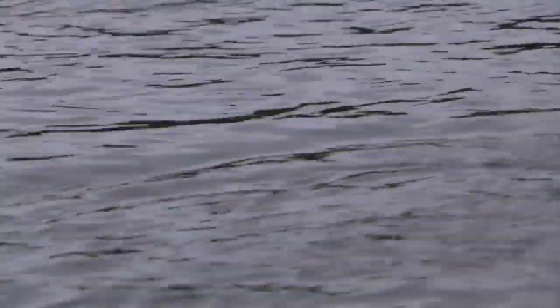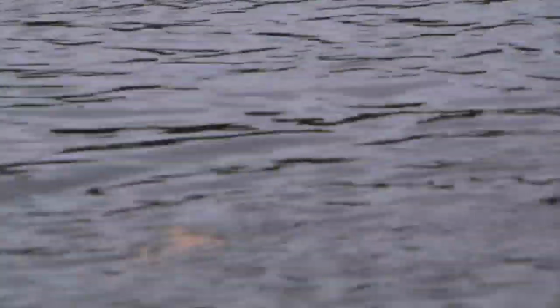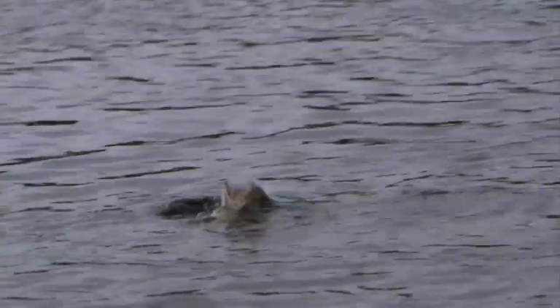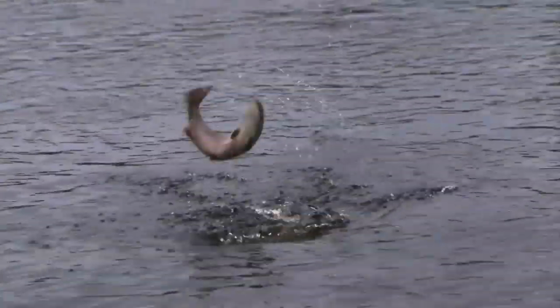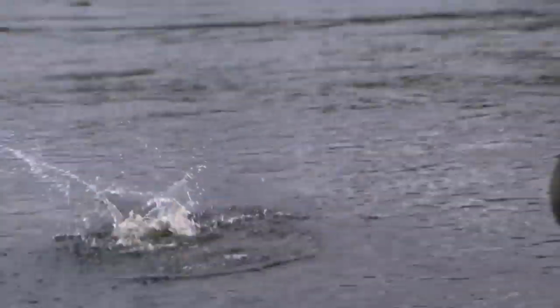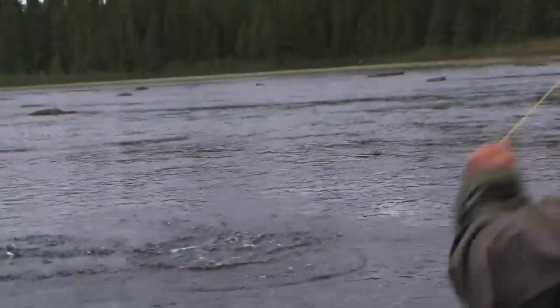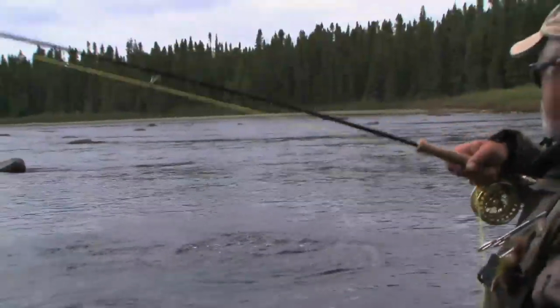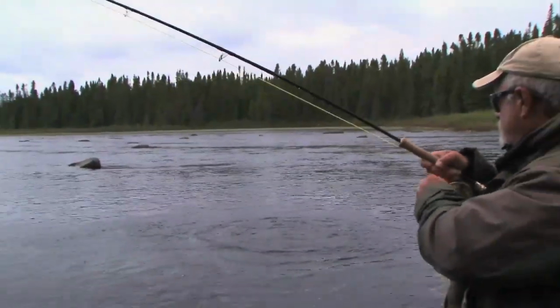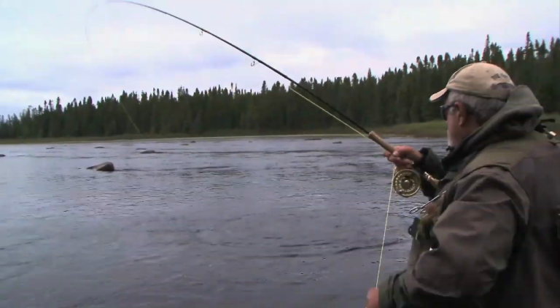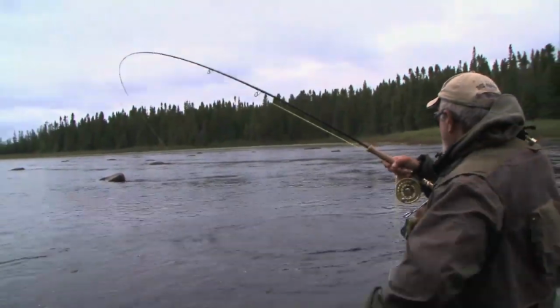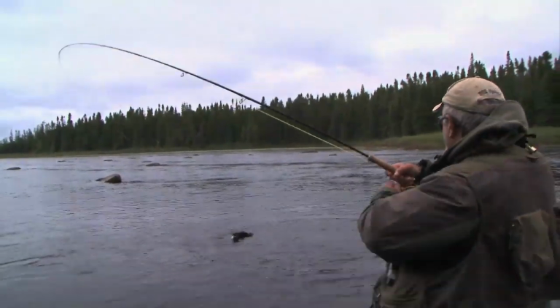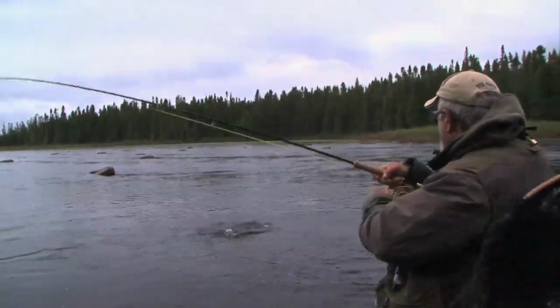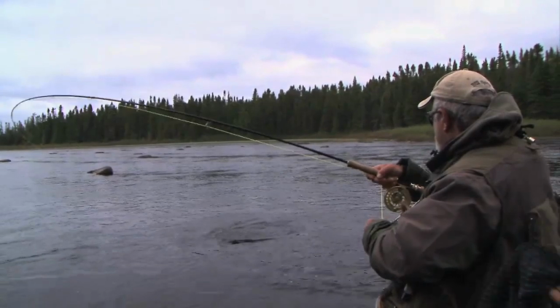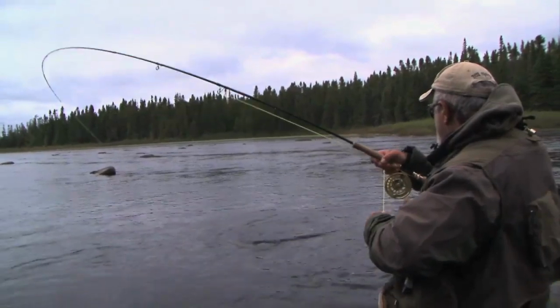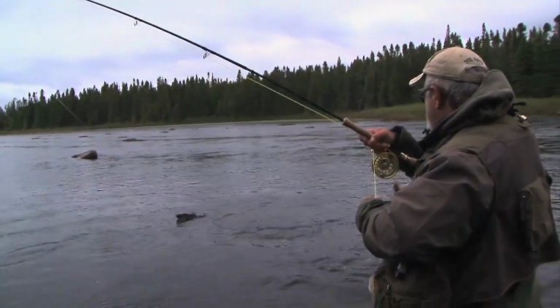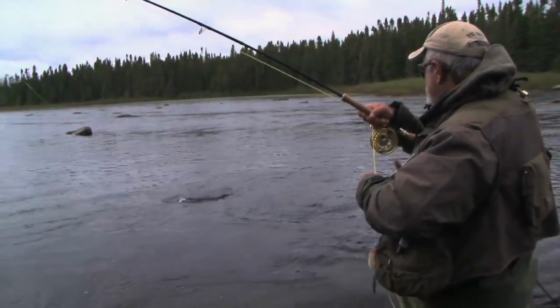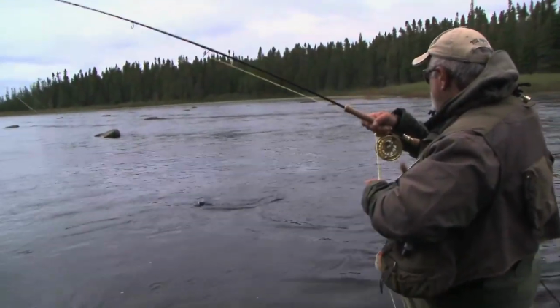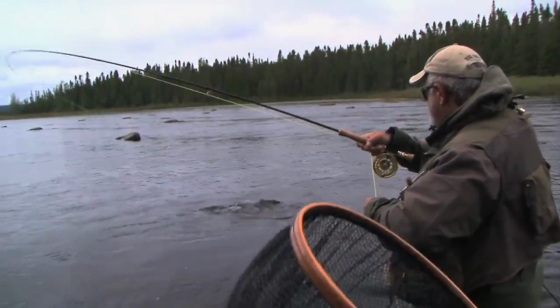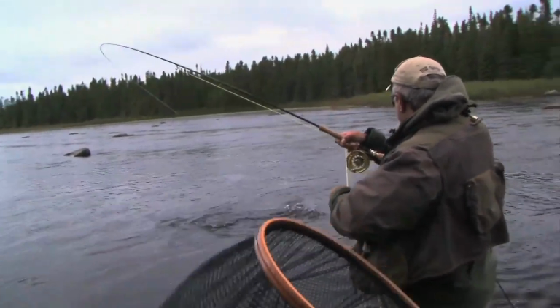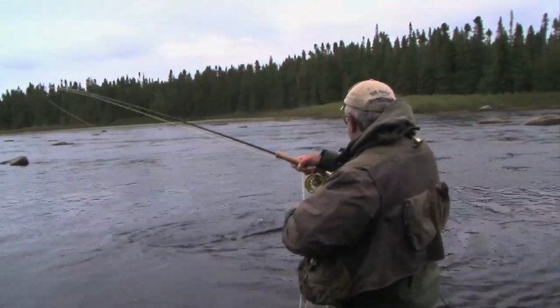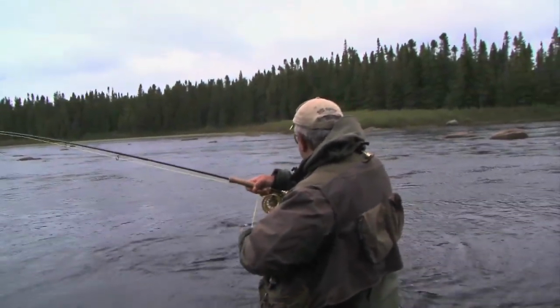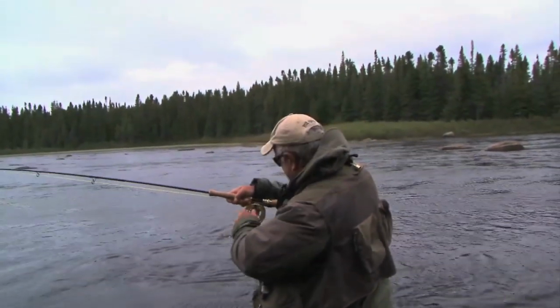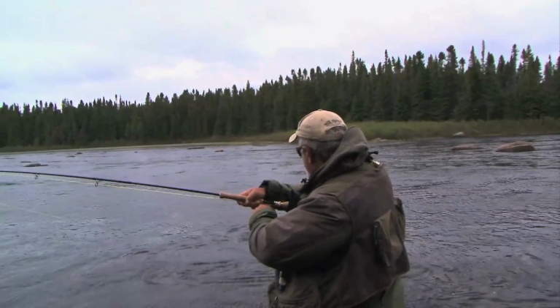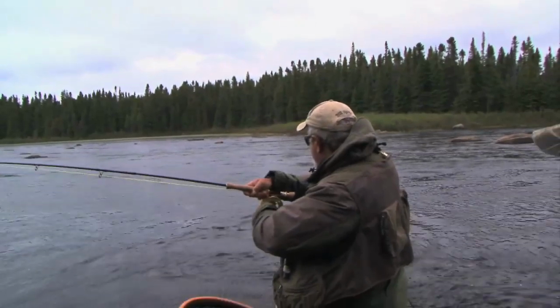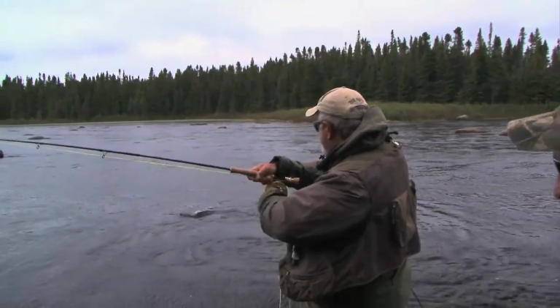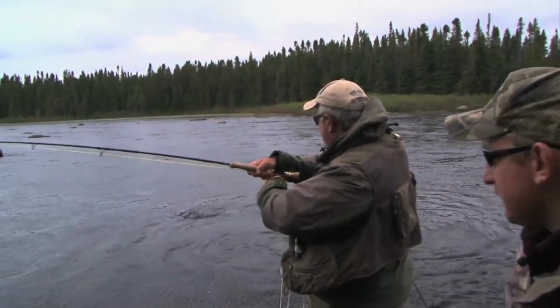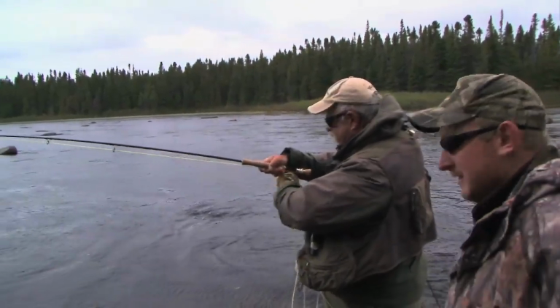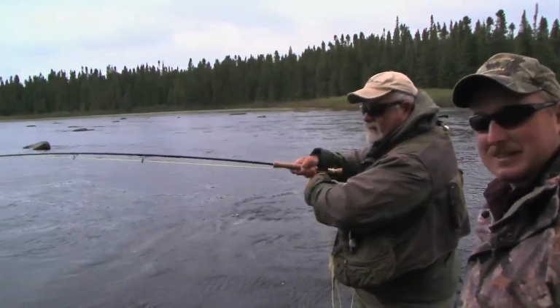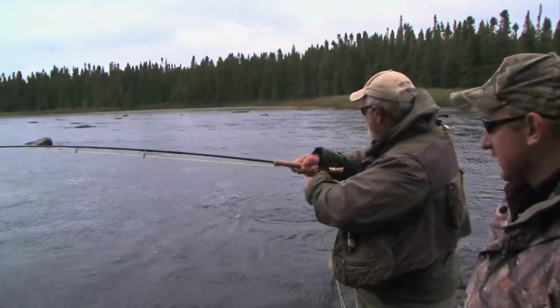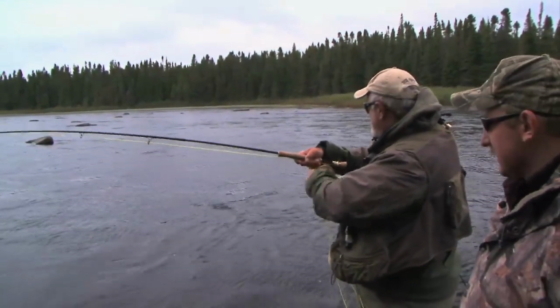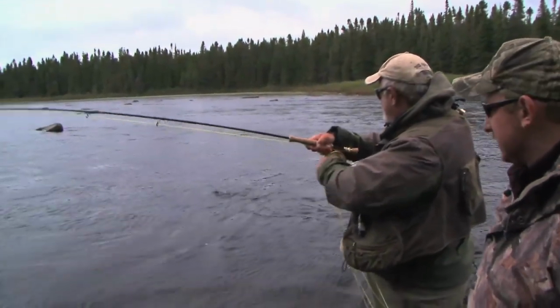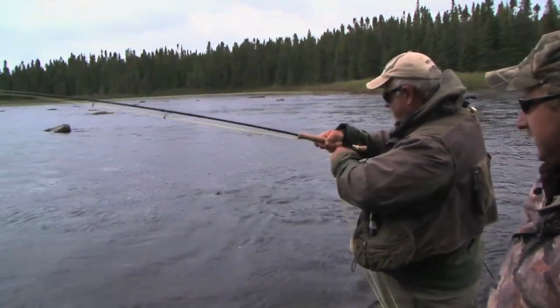He did get it — jumped right out of the water! I didn't think he had that, but all of a sudden I didn't see my fly anymore so I thought I'd better strike.